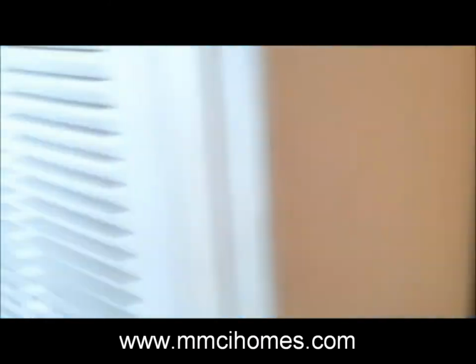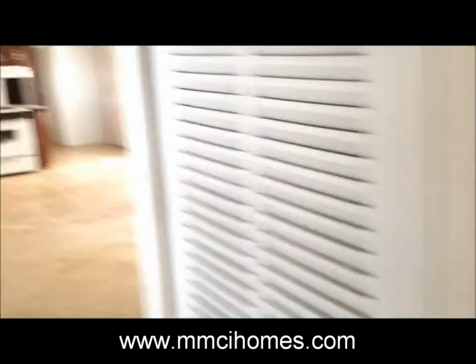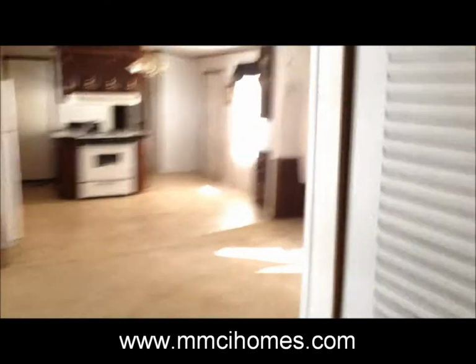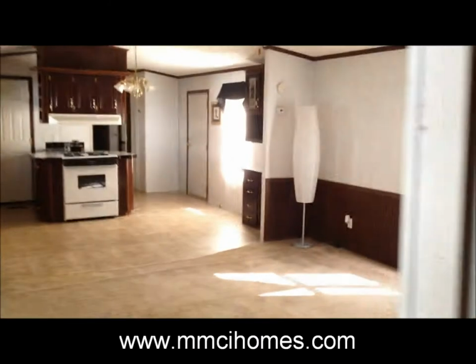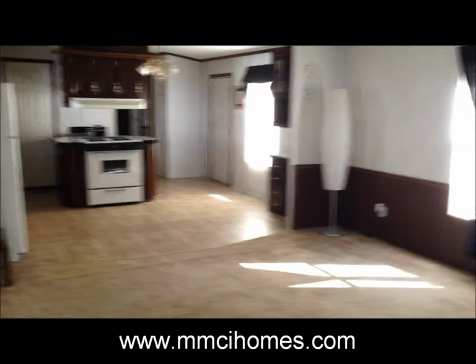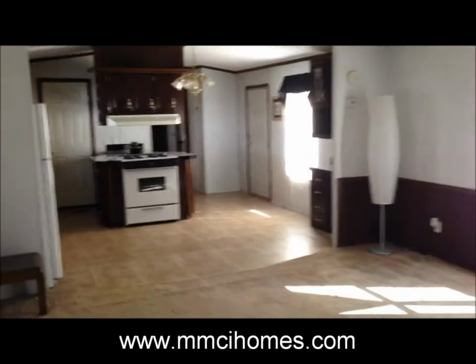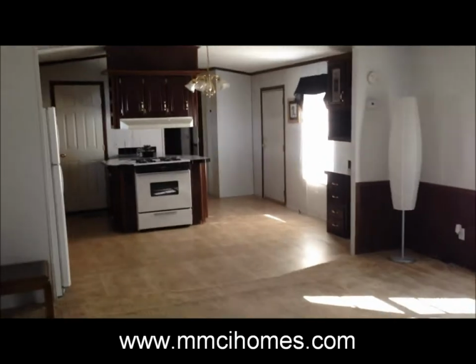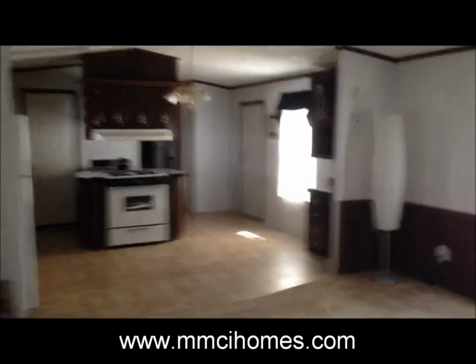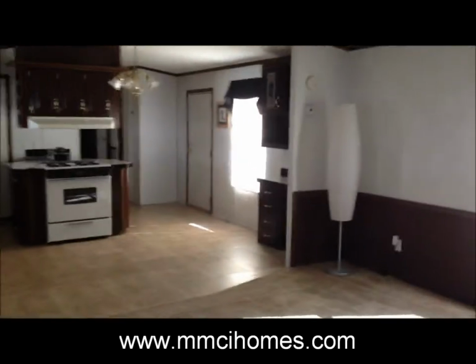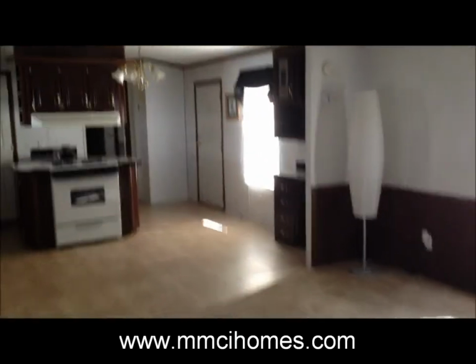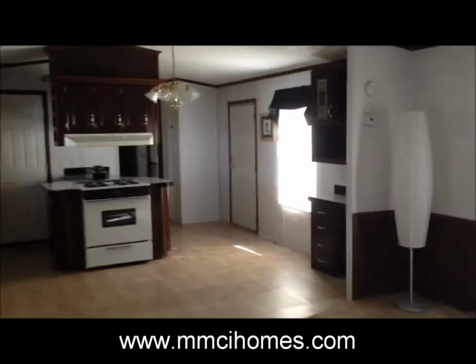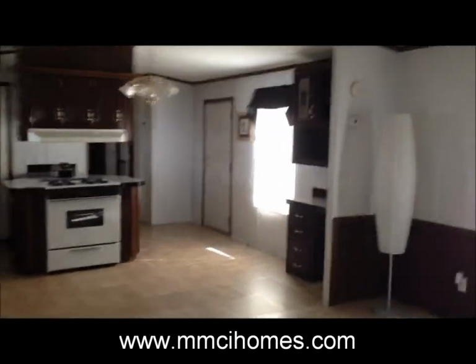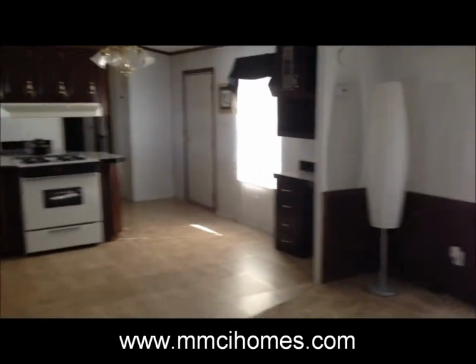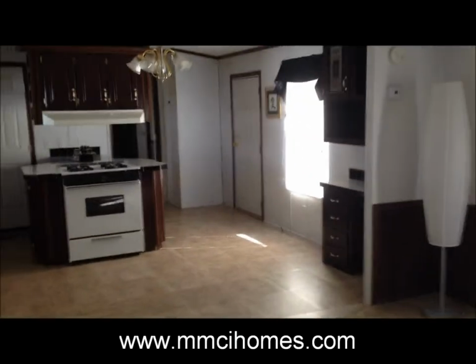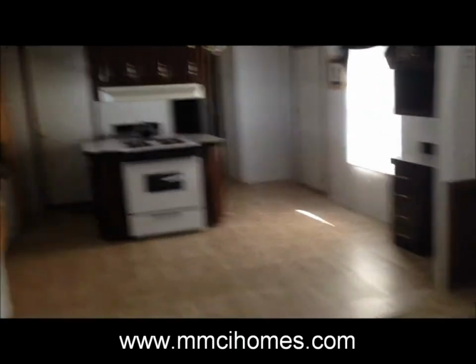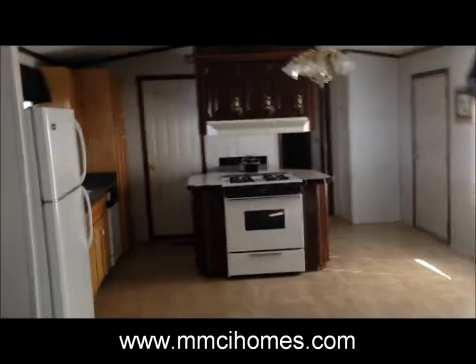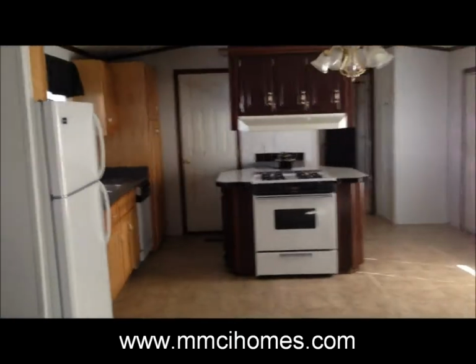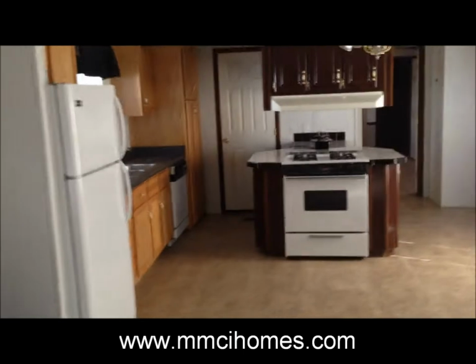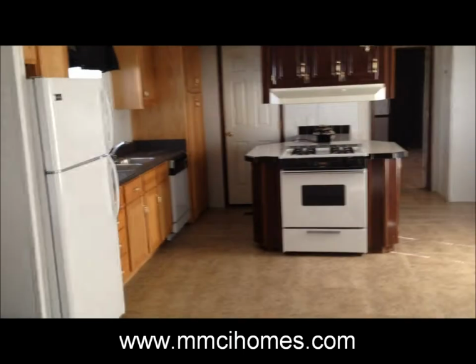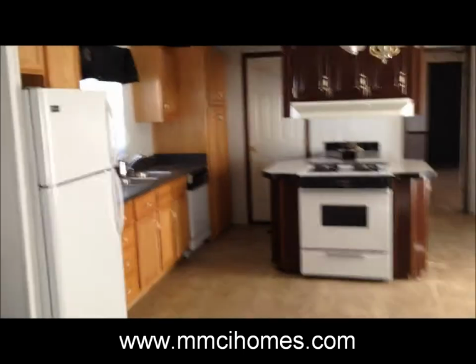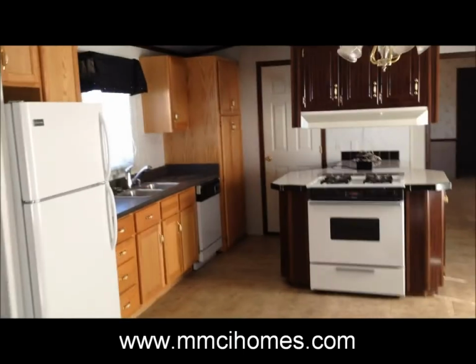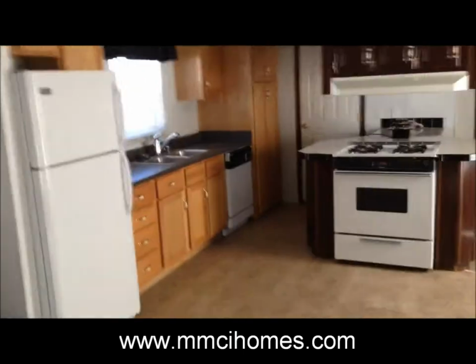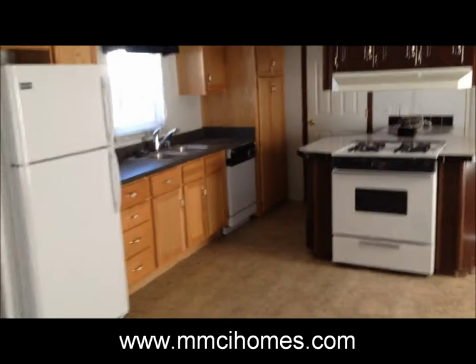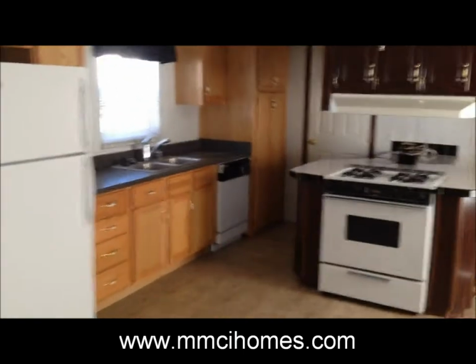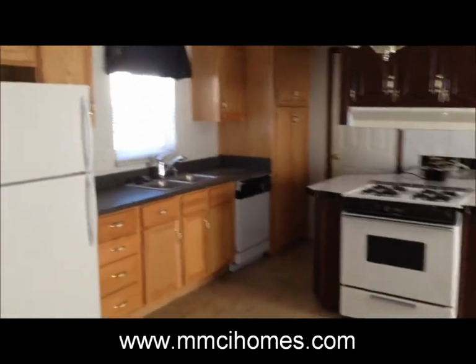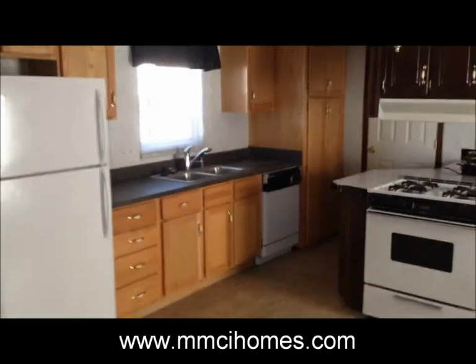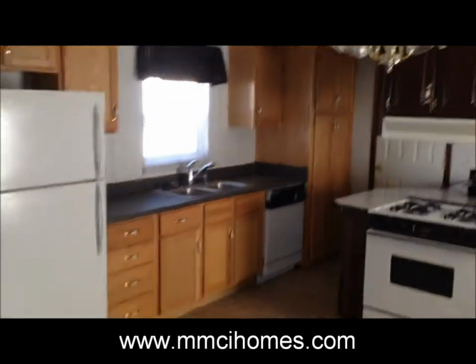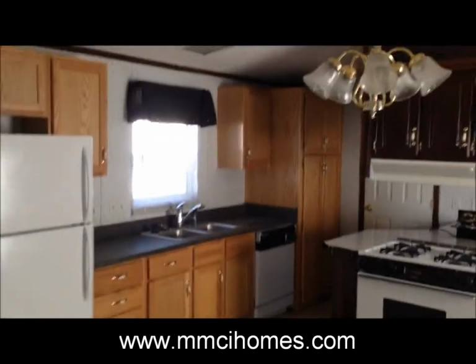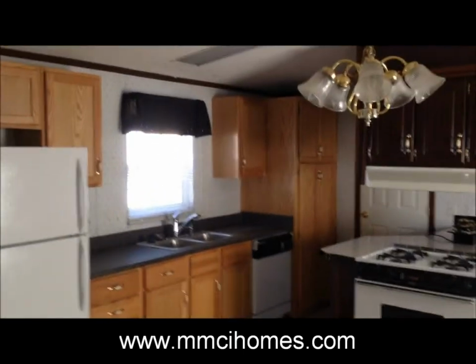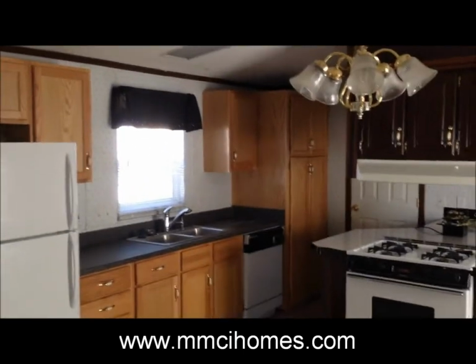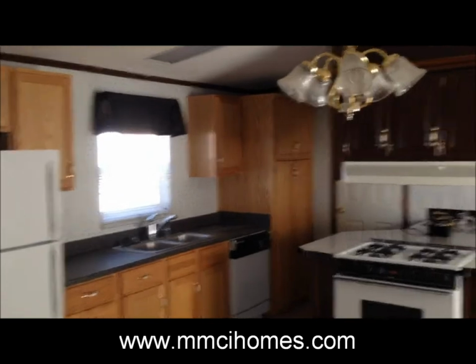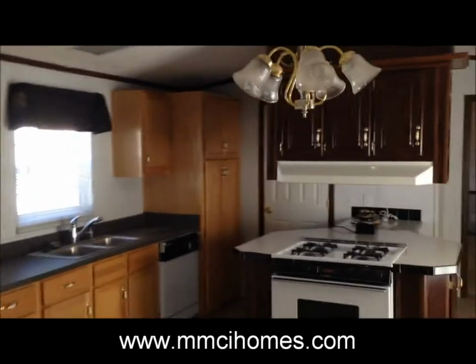Super nice — it's got central air. Appliances are included; the refrigerator and dishwasher are brand new and haven't been used. Lots of cabinet space.